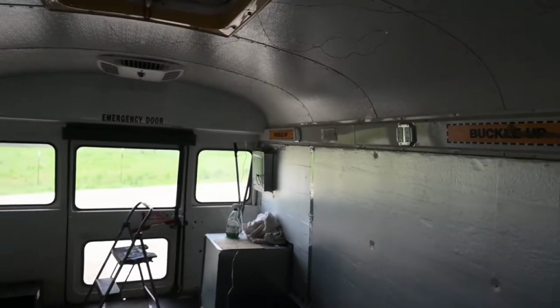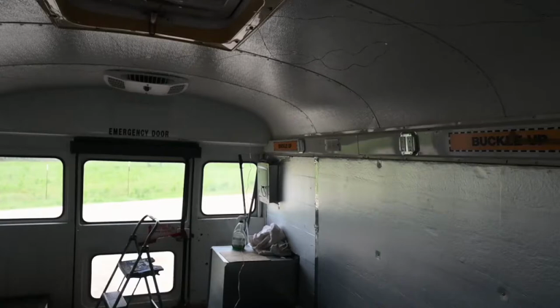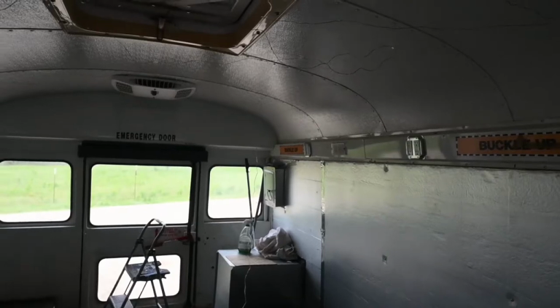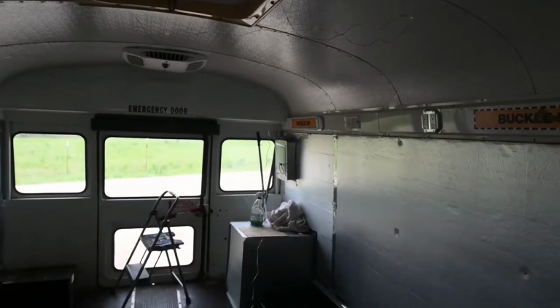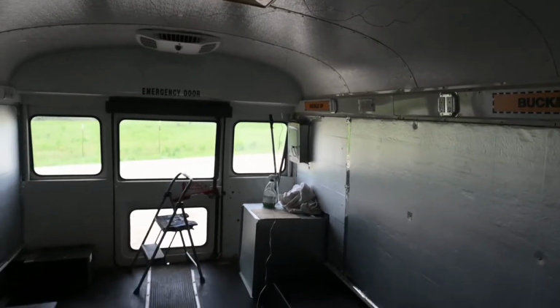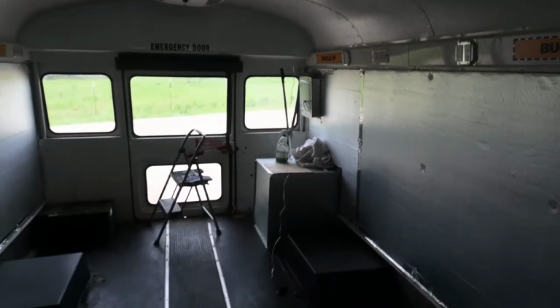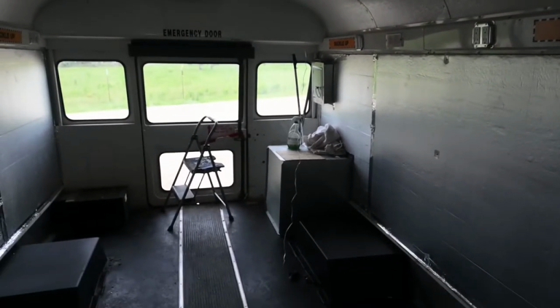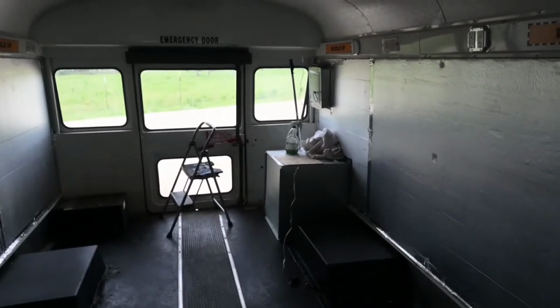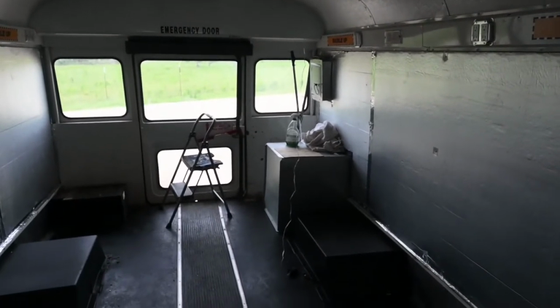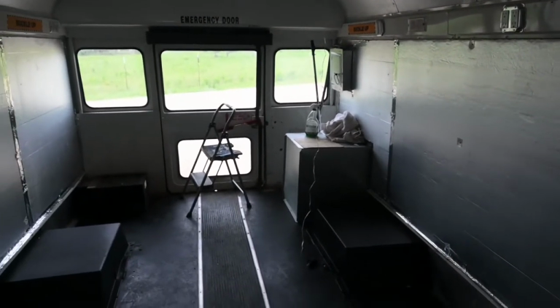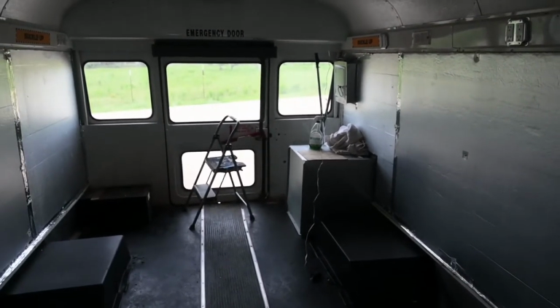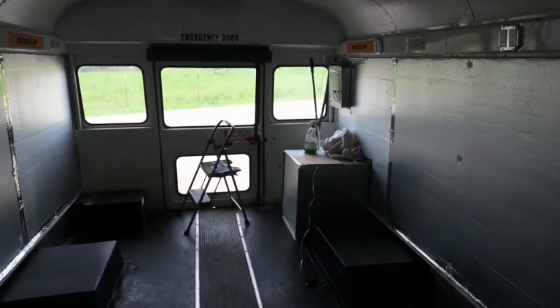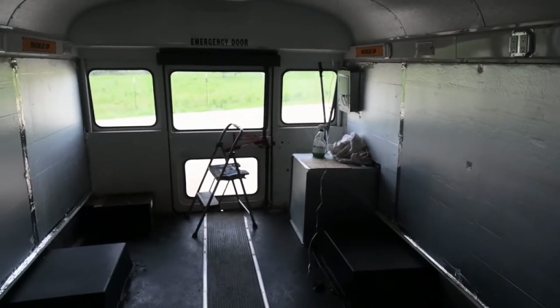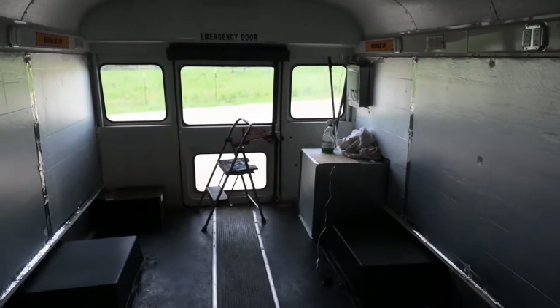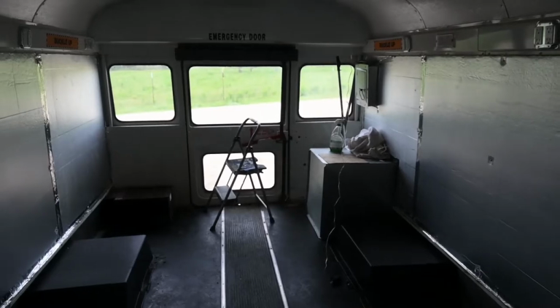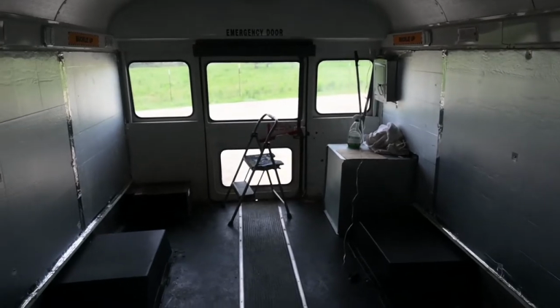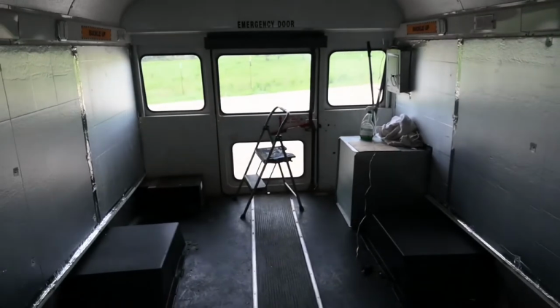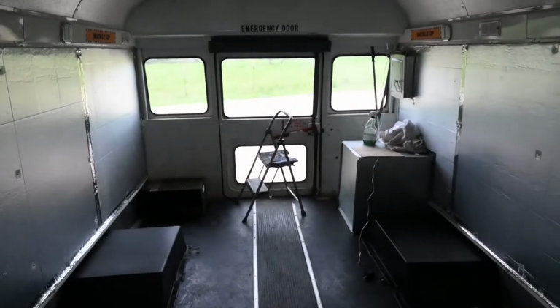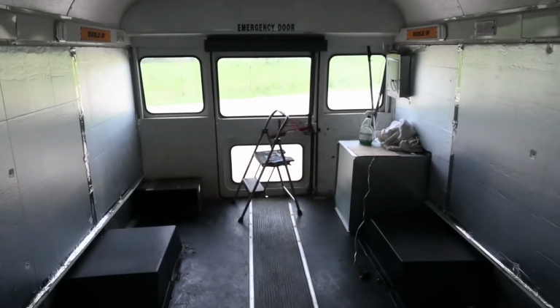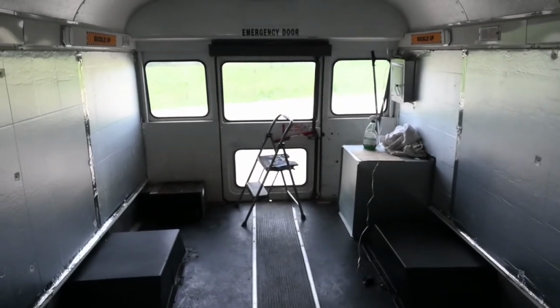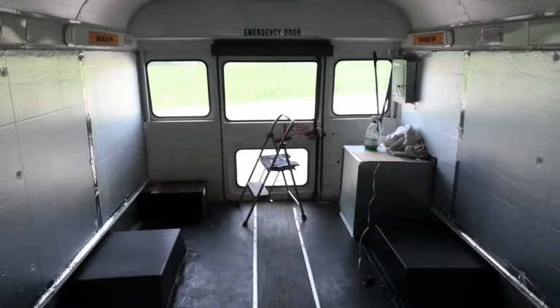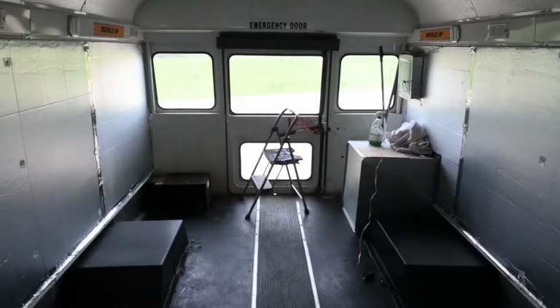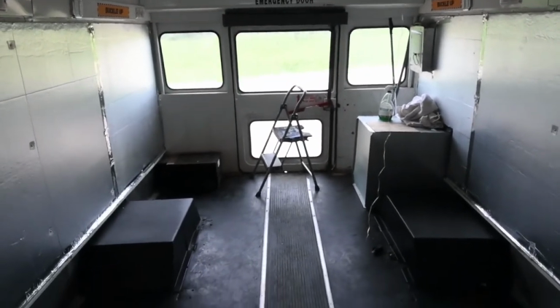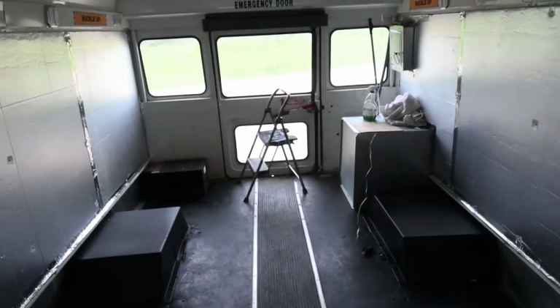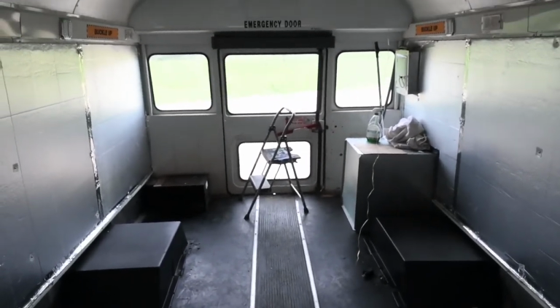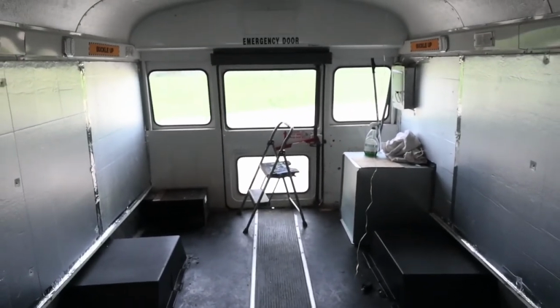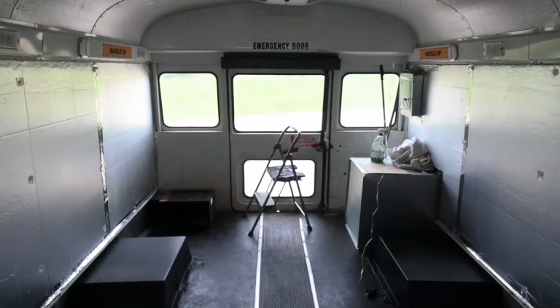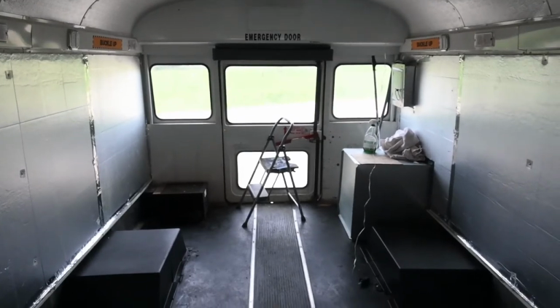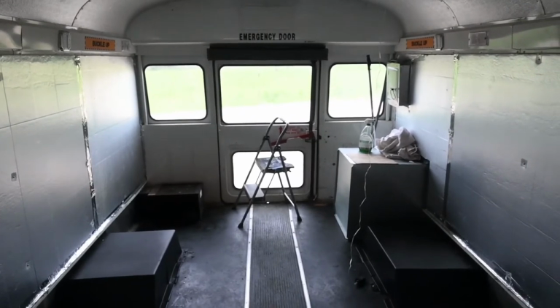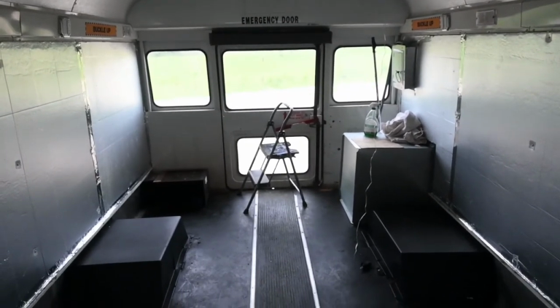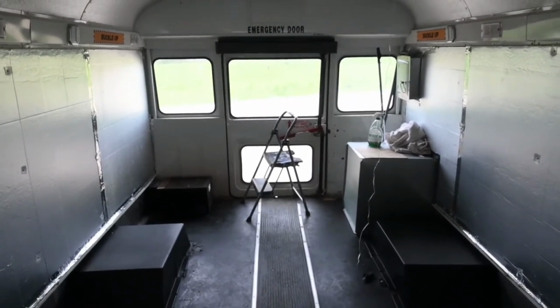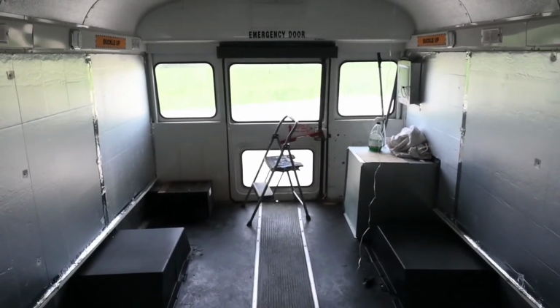Stay tuned — I'll be posting more updates on the work as we progress through this little bus. Thanks for stopping by, and I'd love it if you'd like or subscribe. If you have any questions or comments about what you think we should do with it, please leave them below in the comment section. Have a great day.